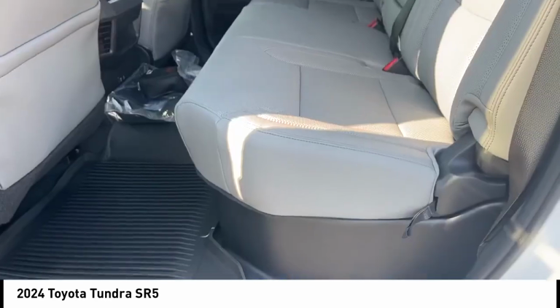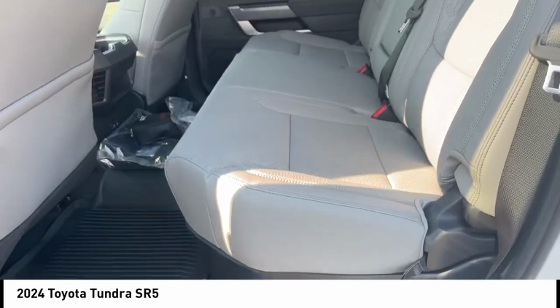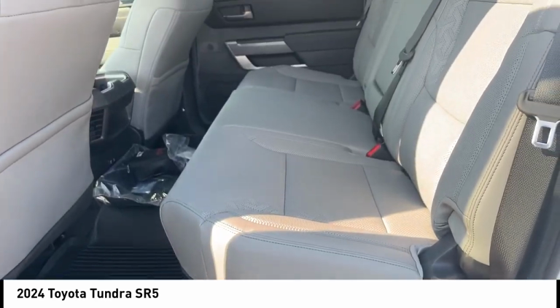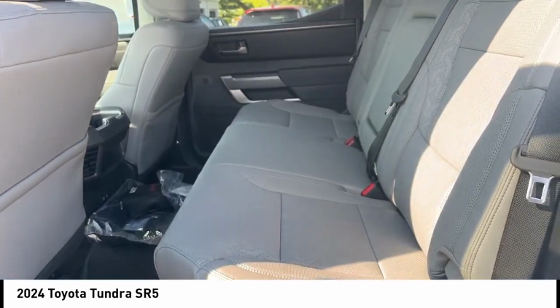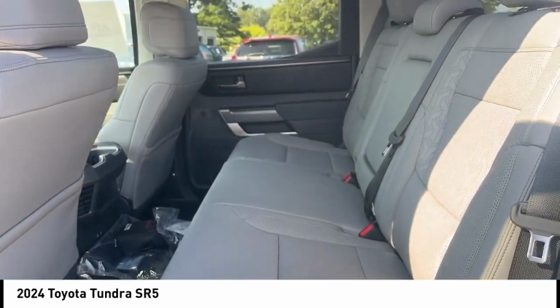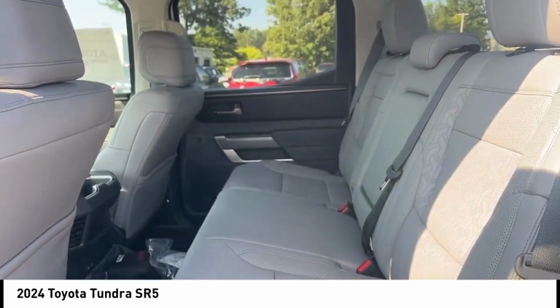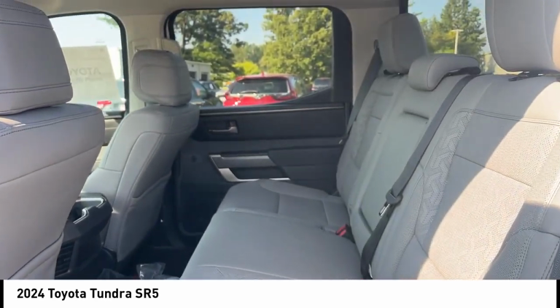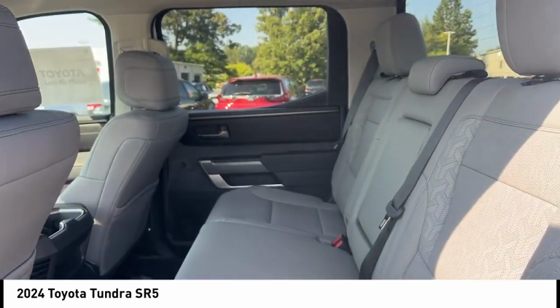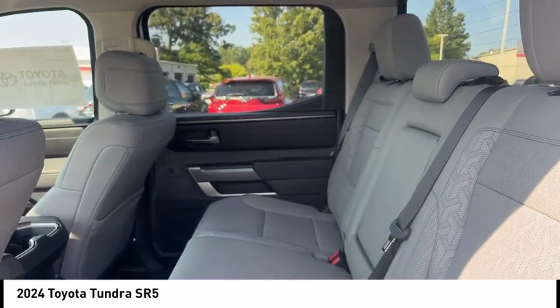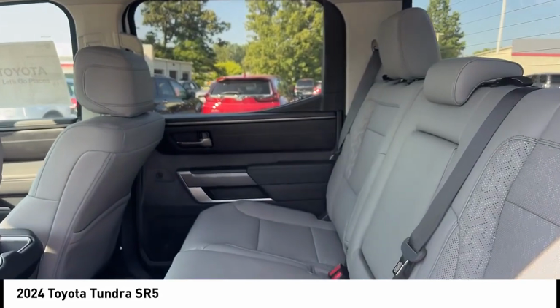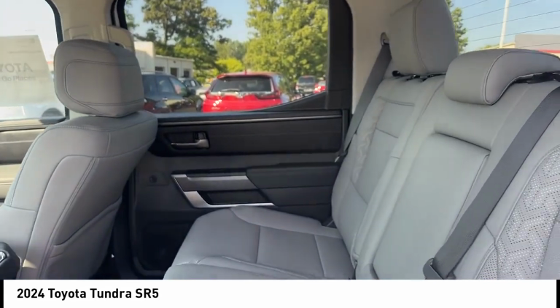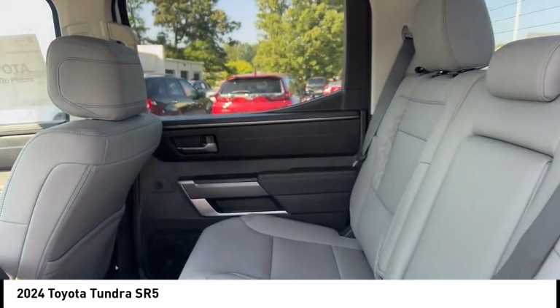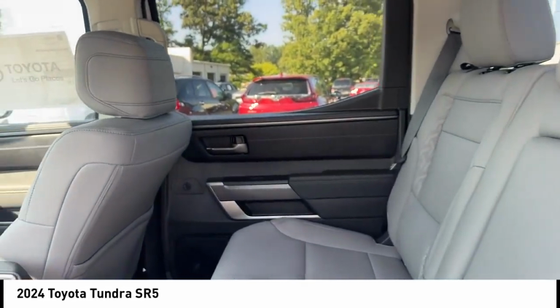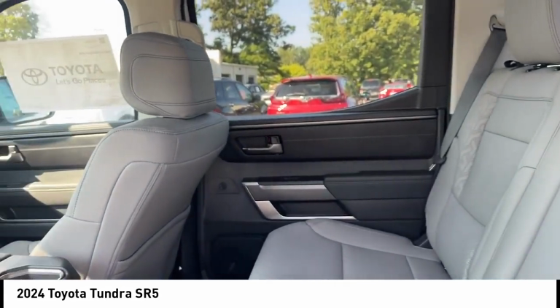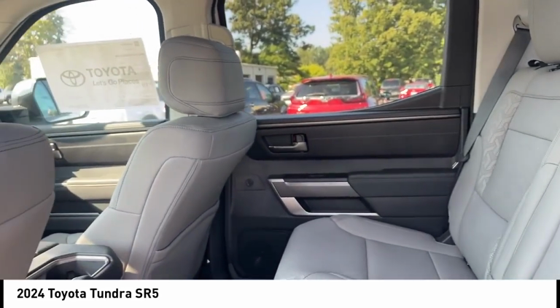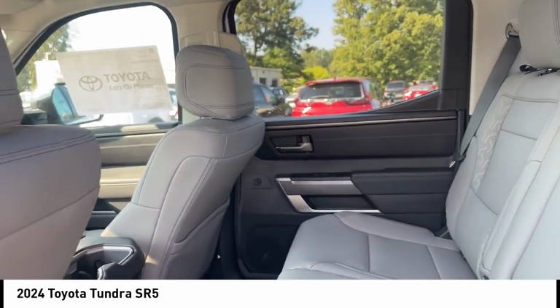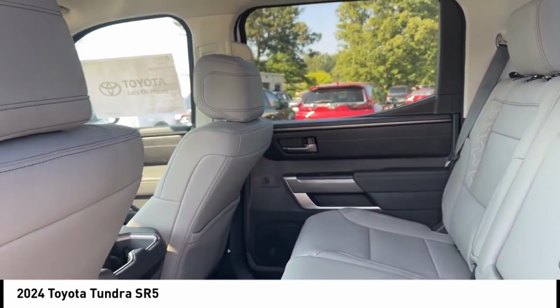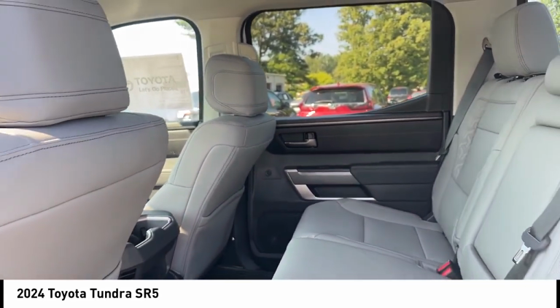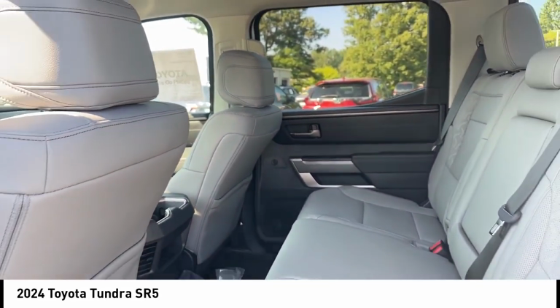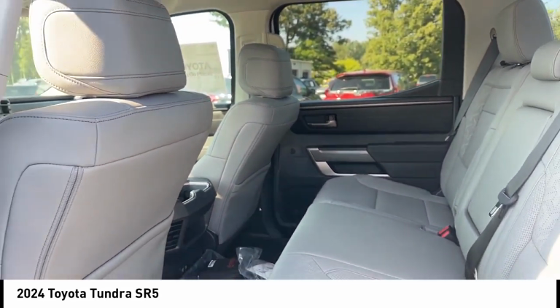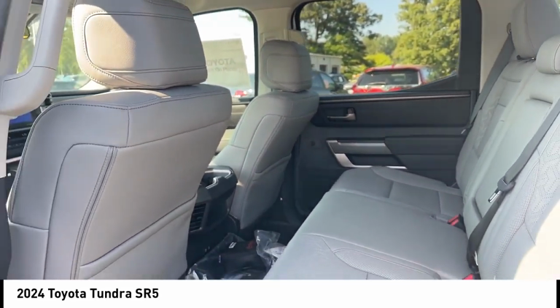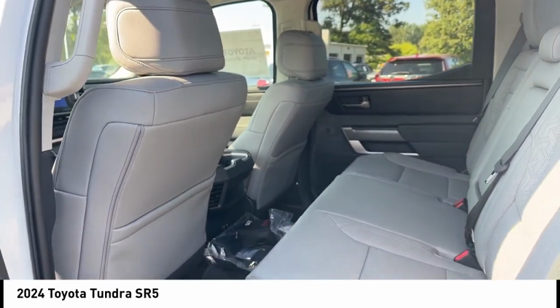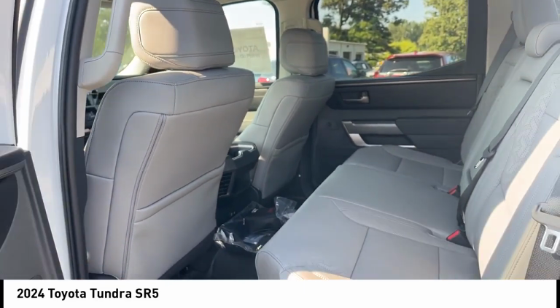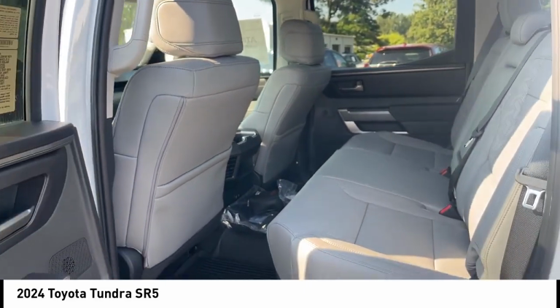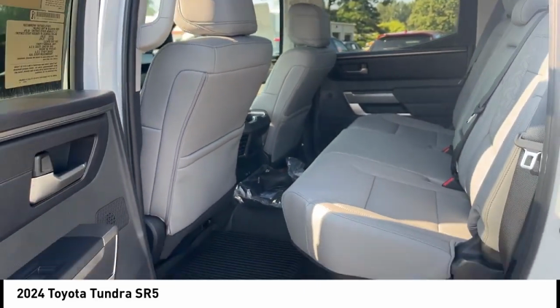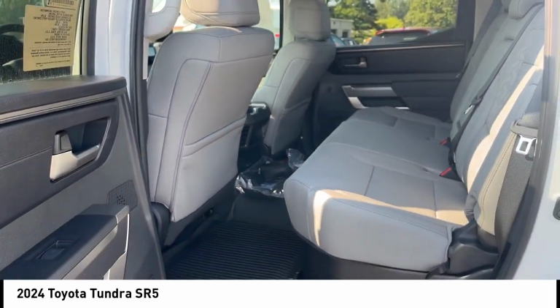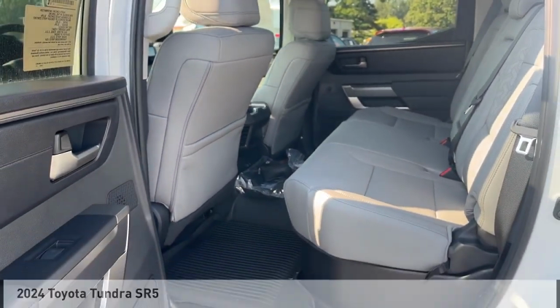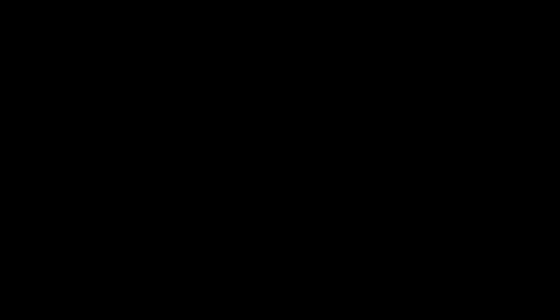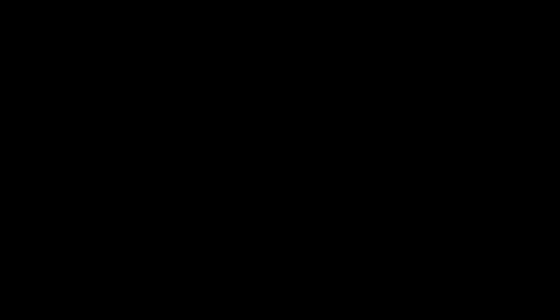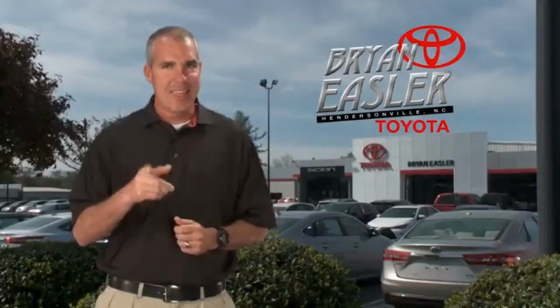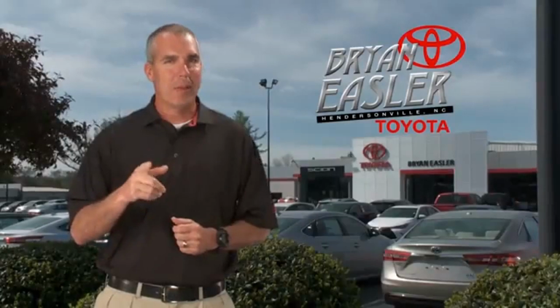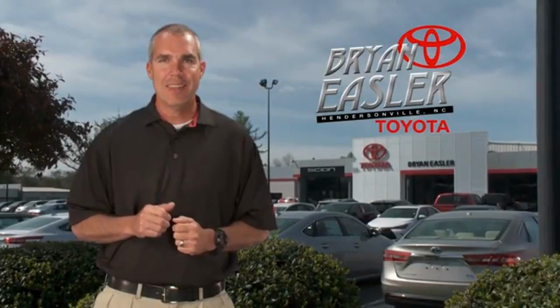Wouldn't you look great in this vehicle? Stop in today and see for yourself. Easler makes it easy.